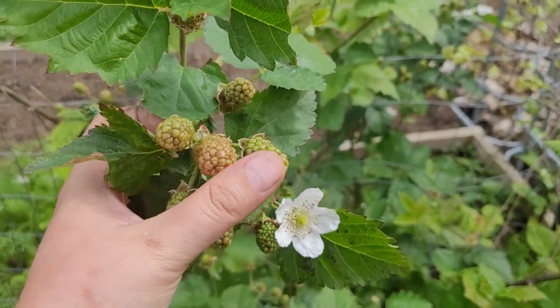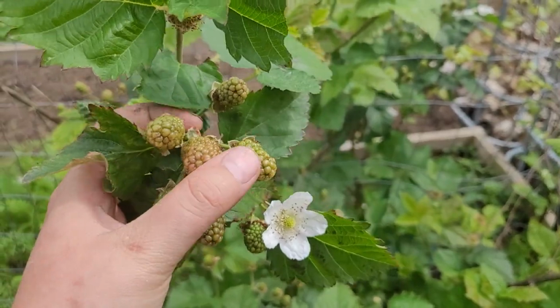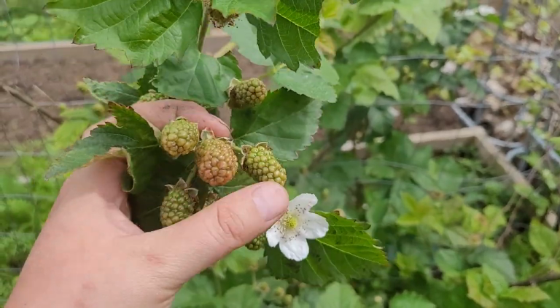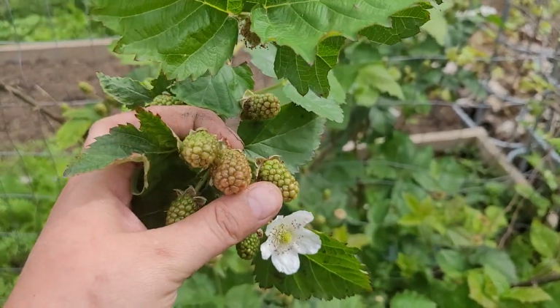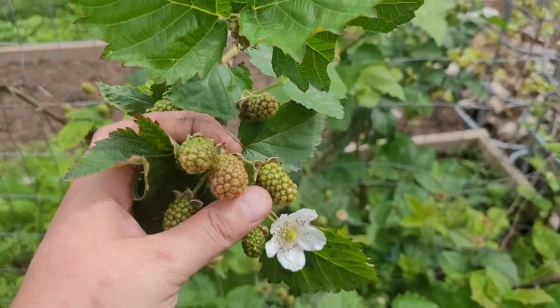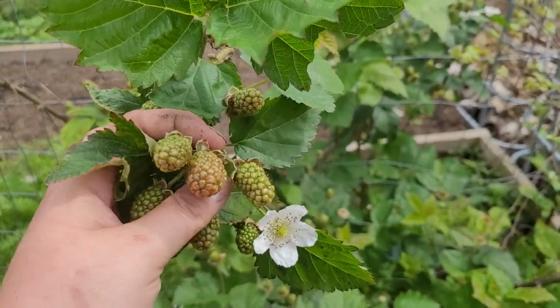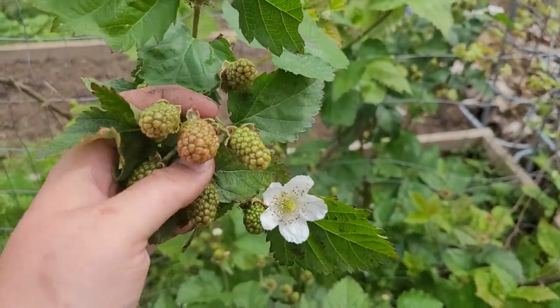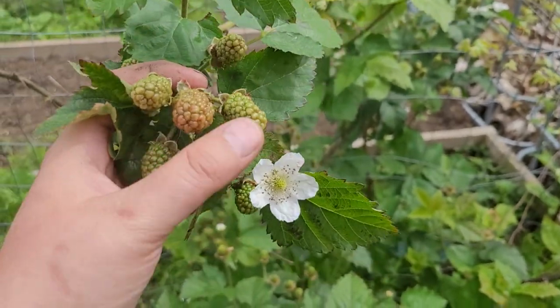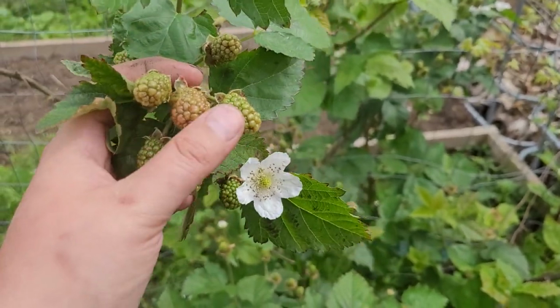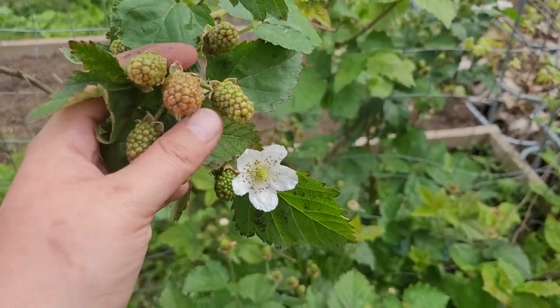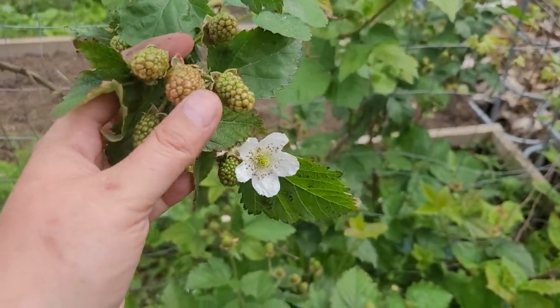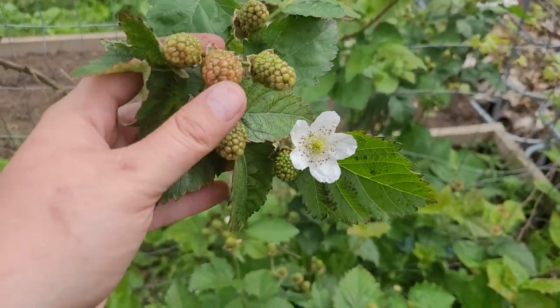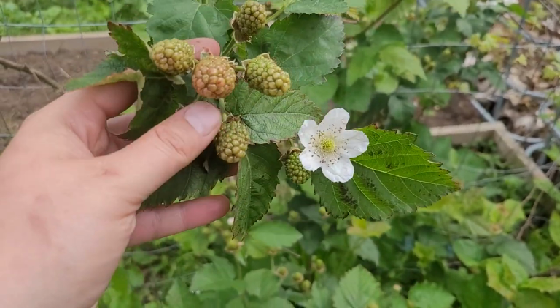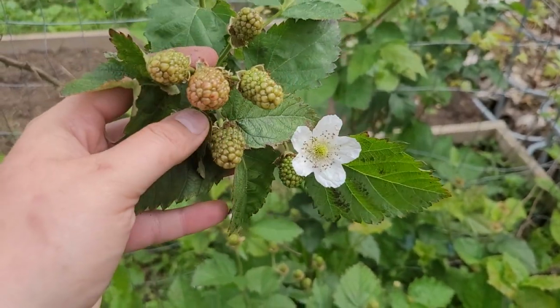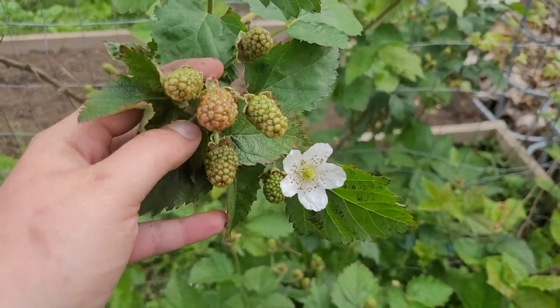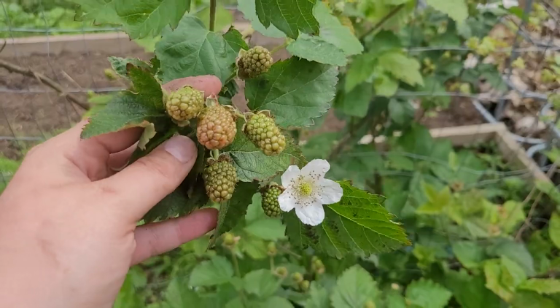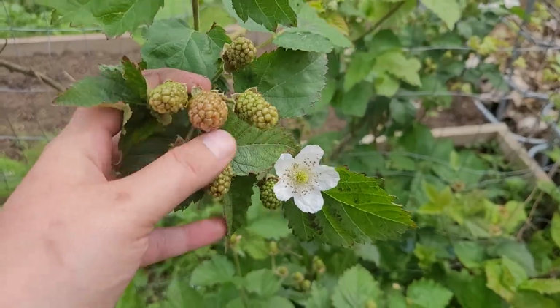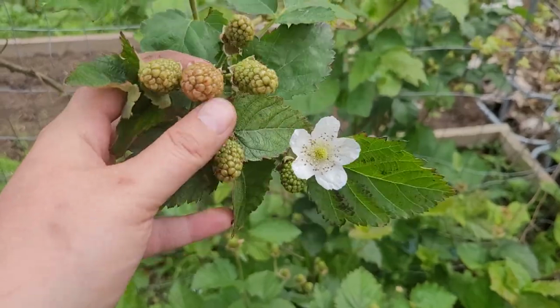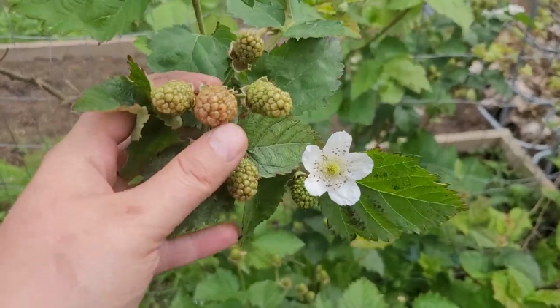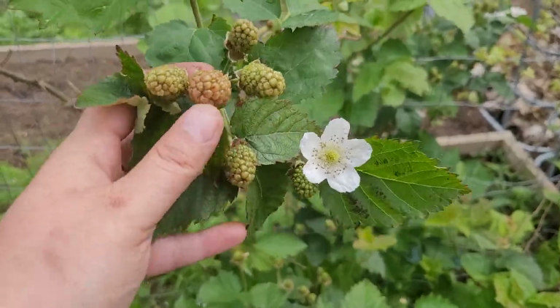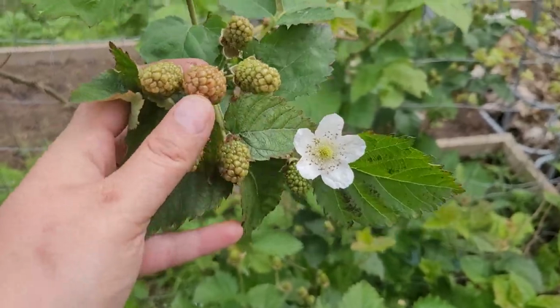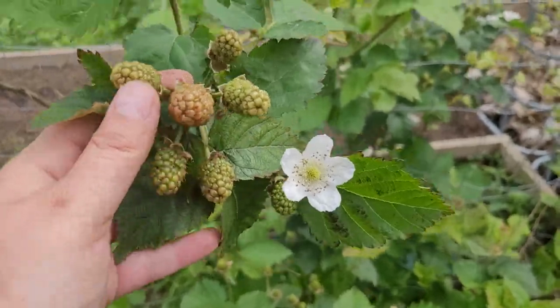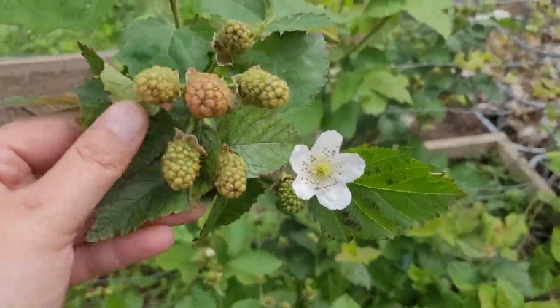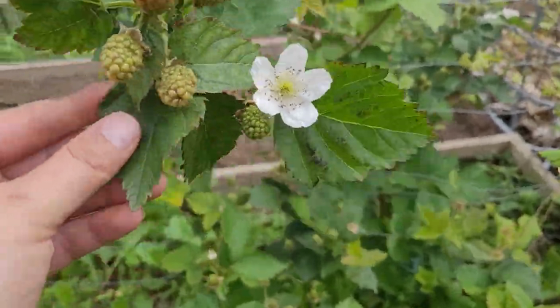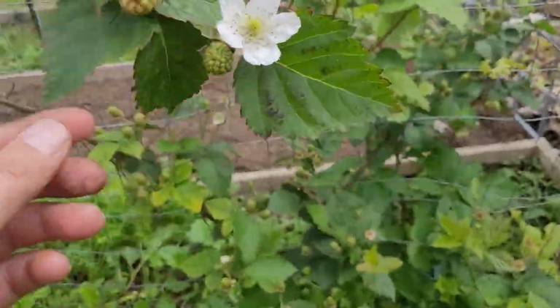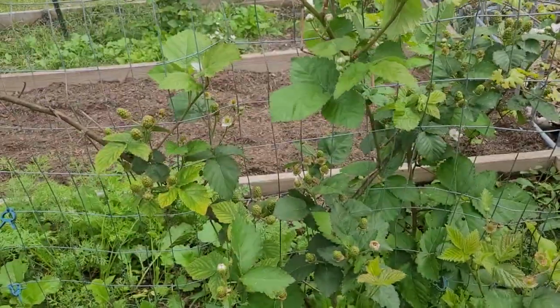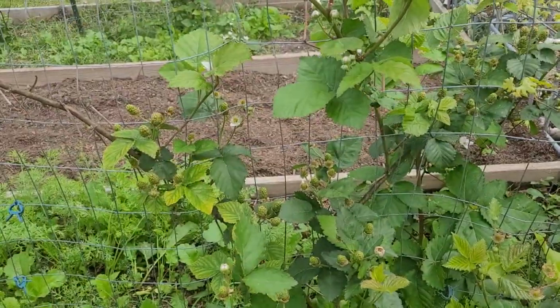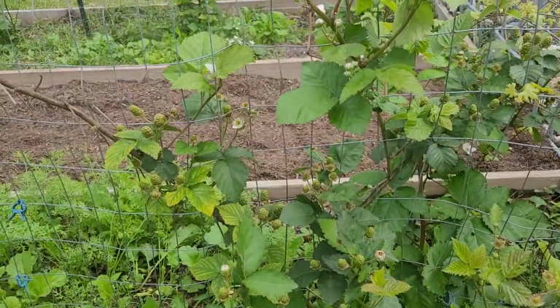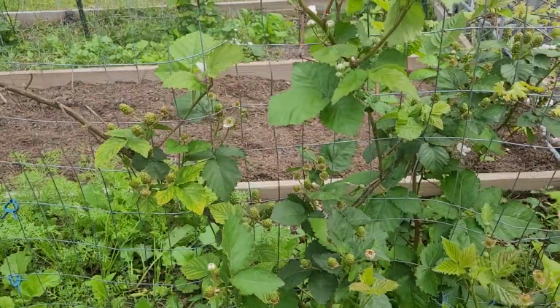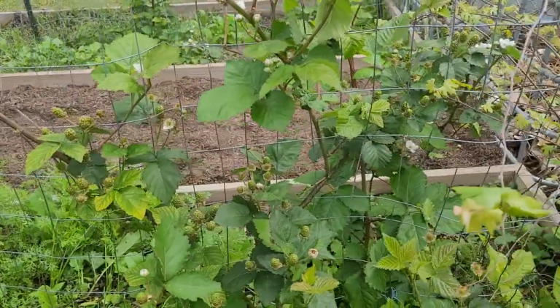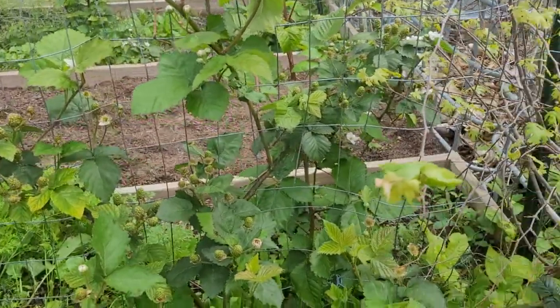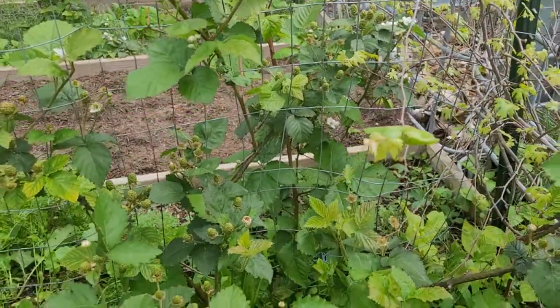So Sam is actually the one that grows these — my youngest son. And he's very serious about it.